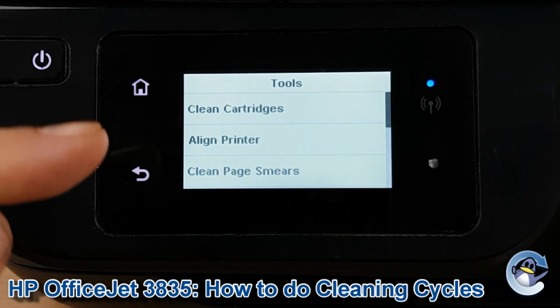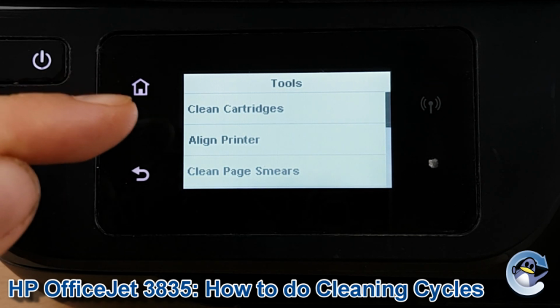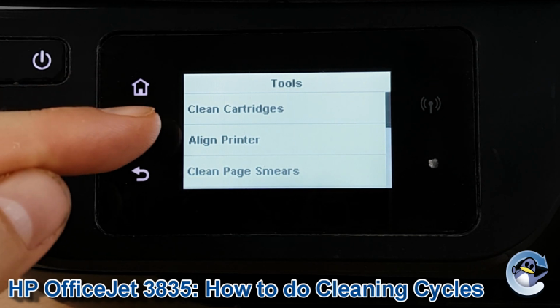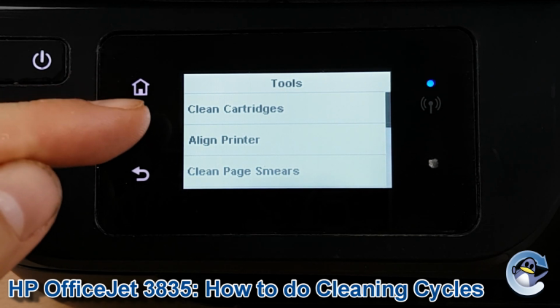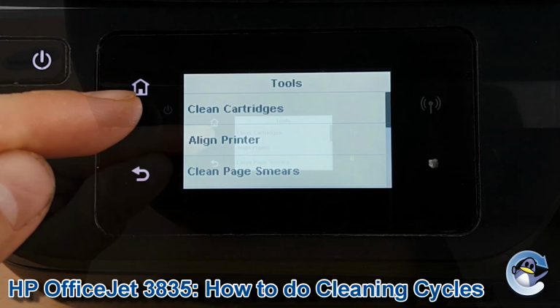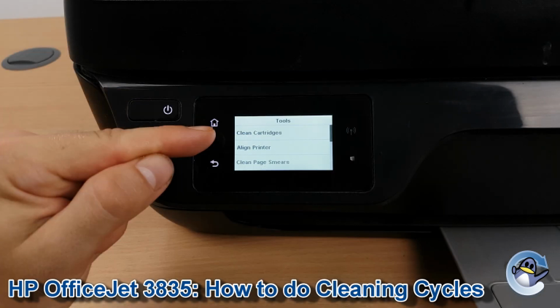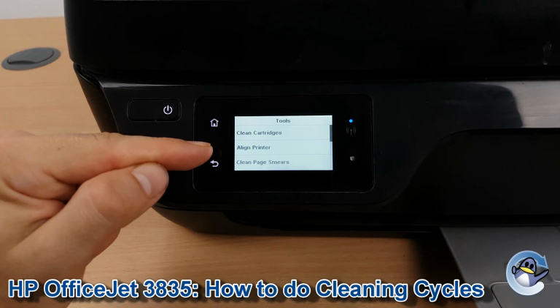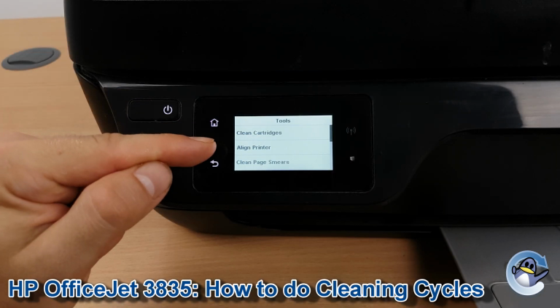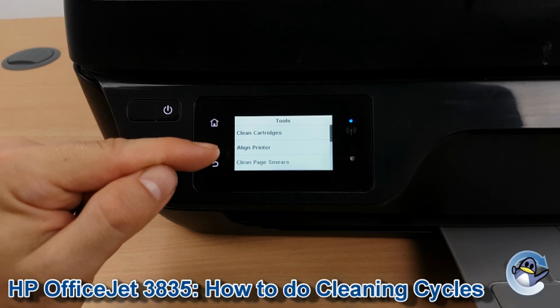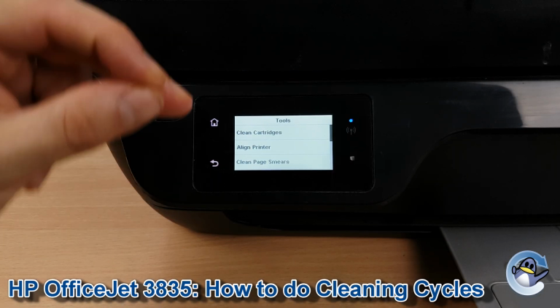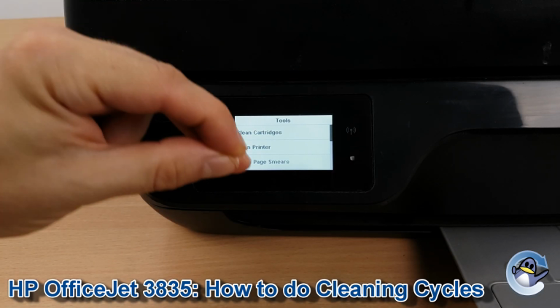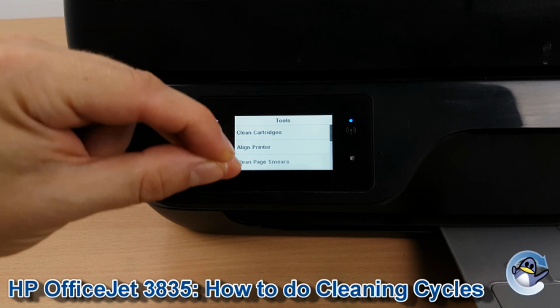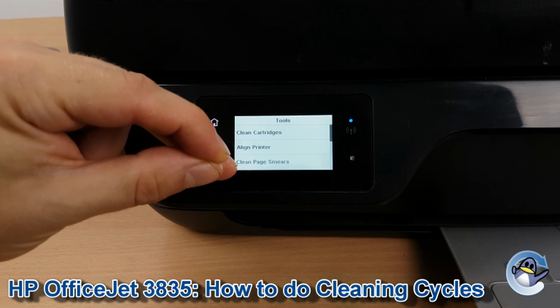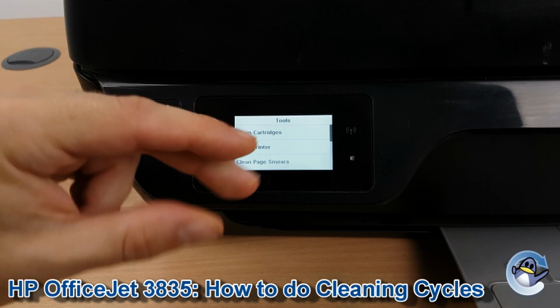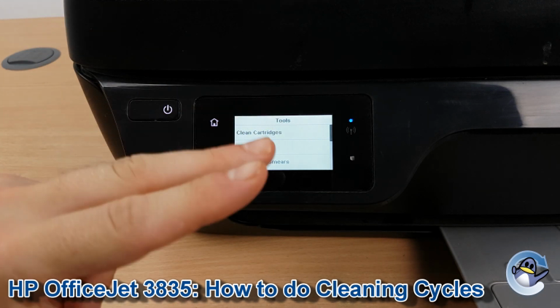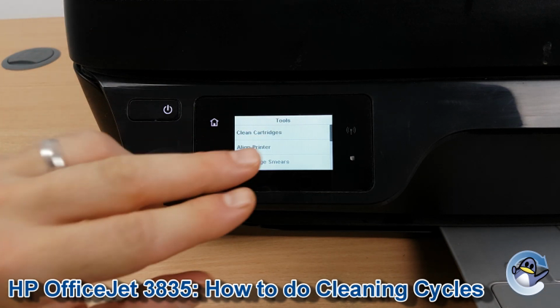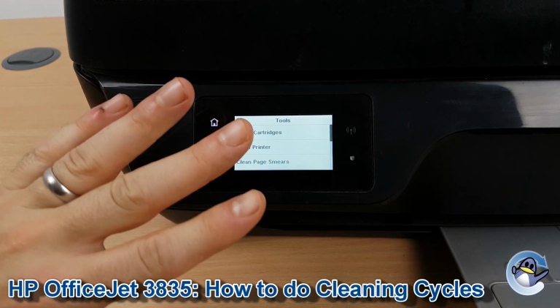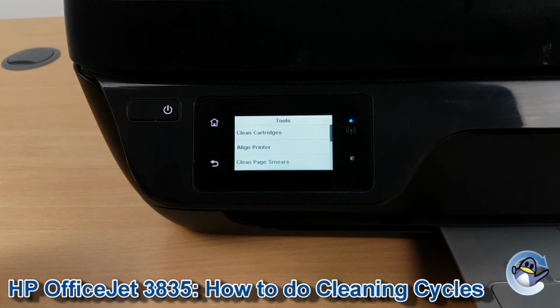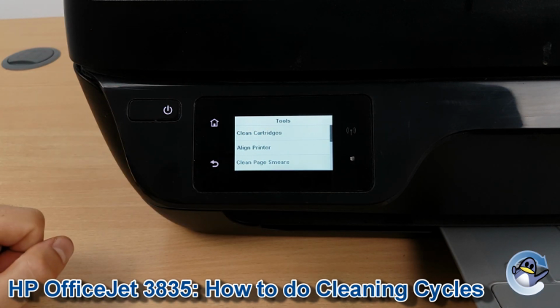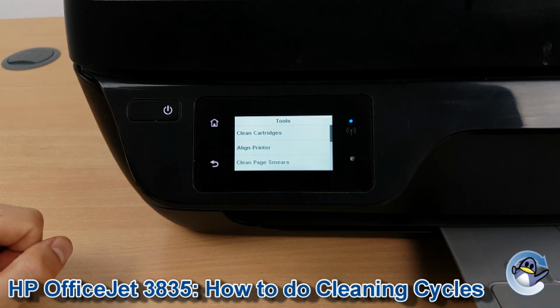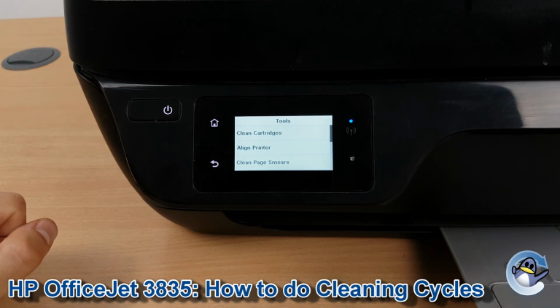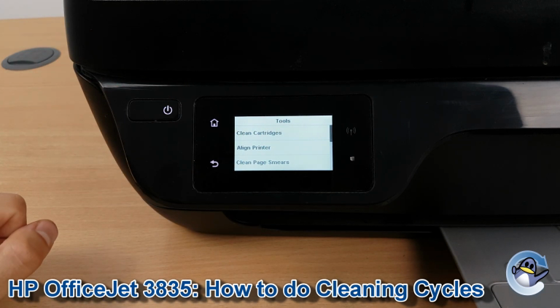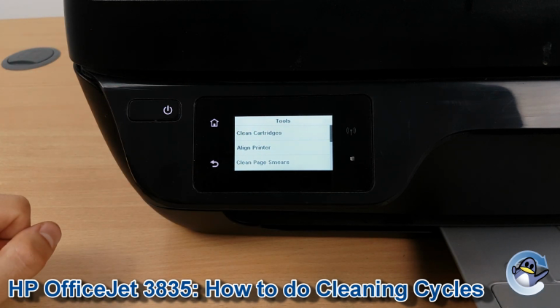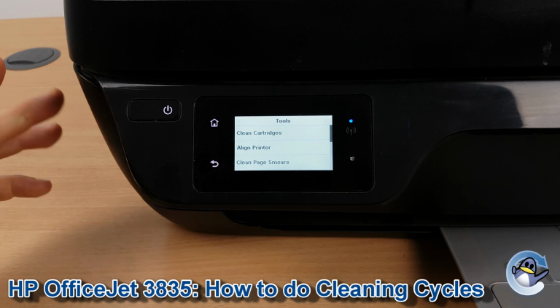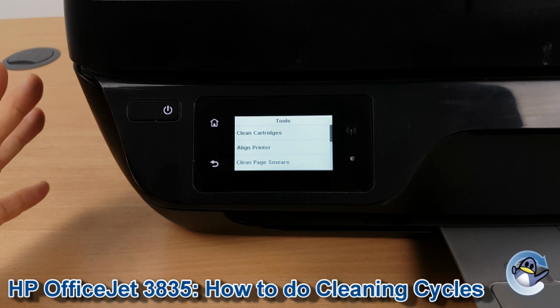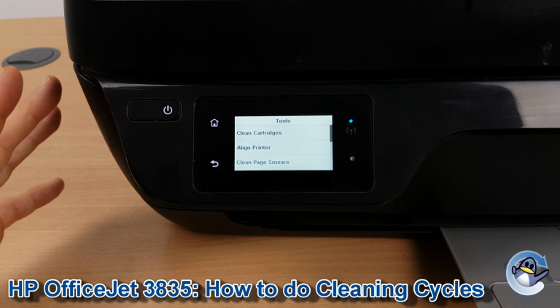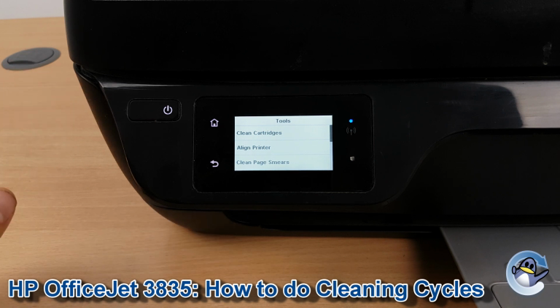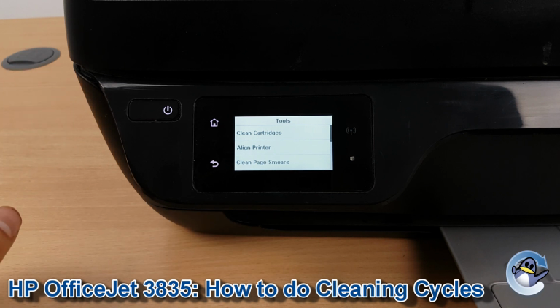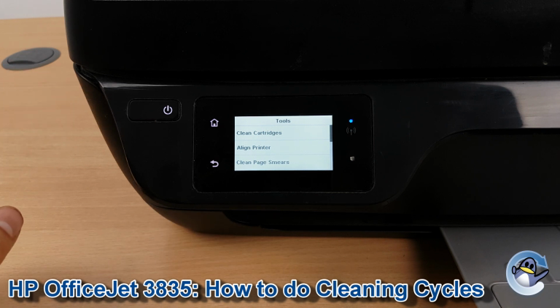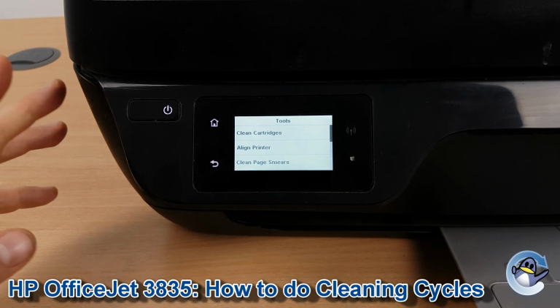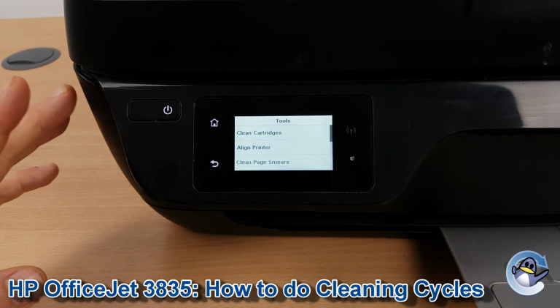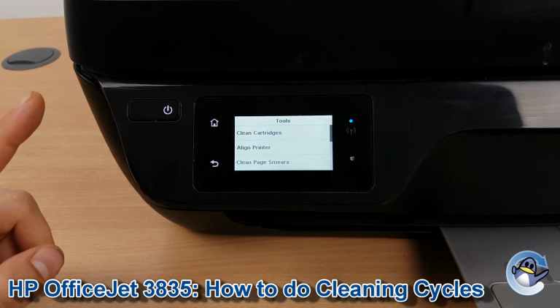You'll see Clean Cartridges at the top. The cleaning of these cartridges on this machine pushes ink through the printer's printhead to hopefully dislodge any dried or congealed ink that's on the cartridges. So it should be used for hopefully resolving an absence of colour on your printer.